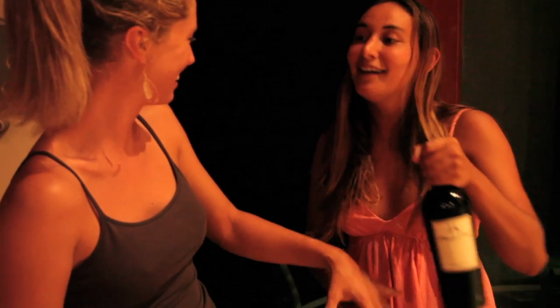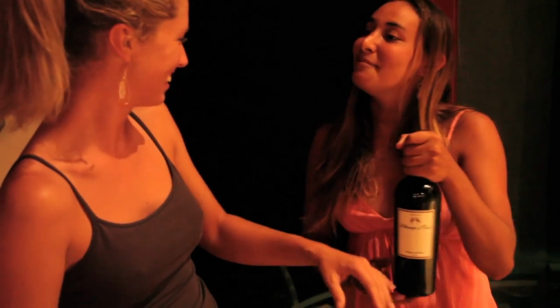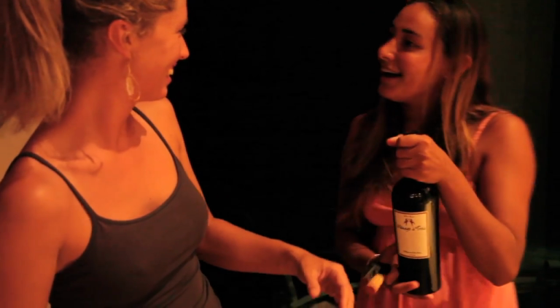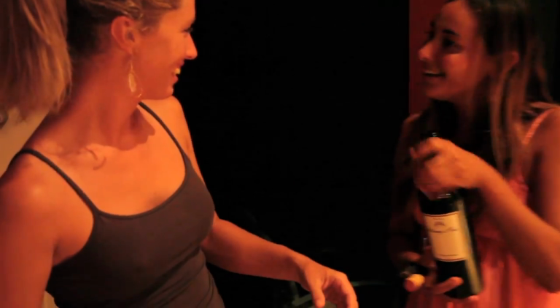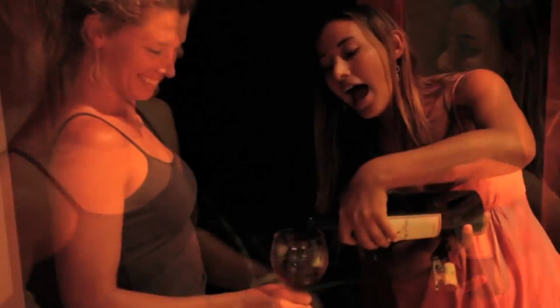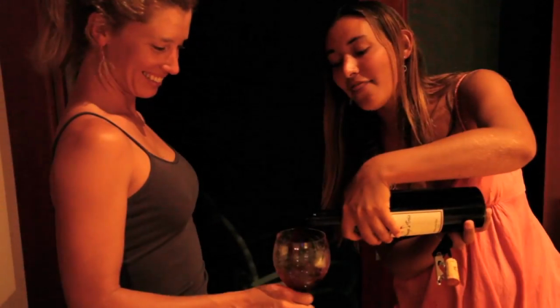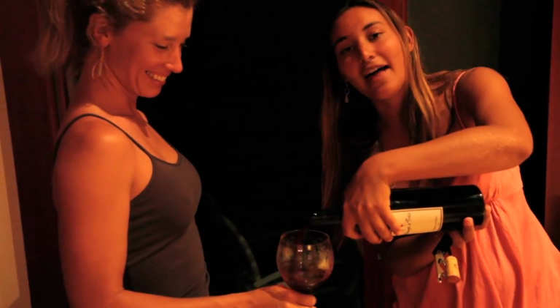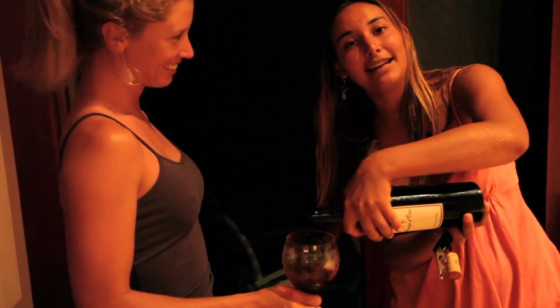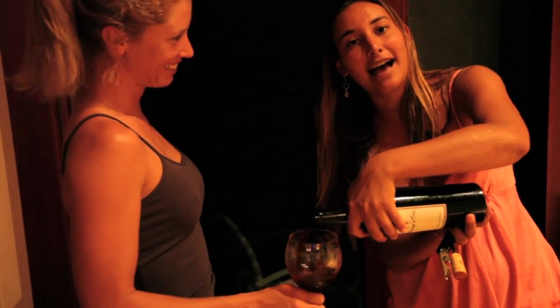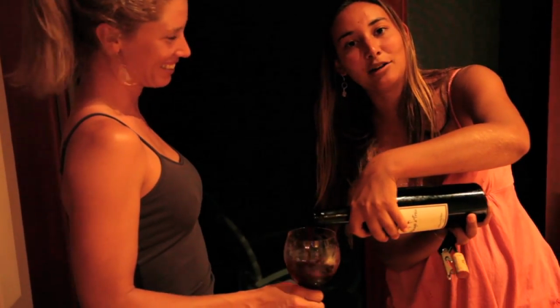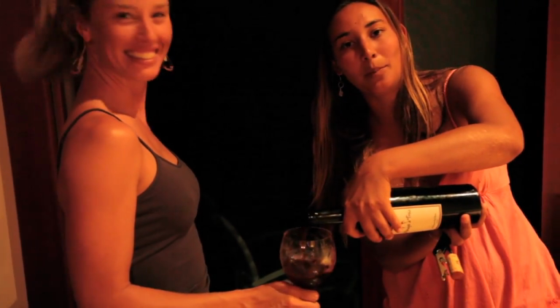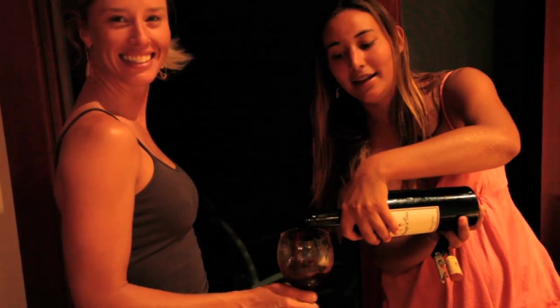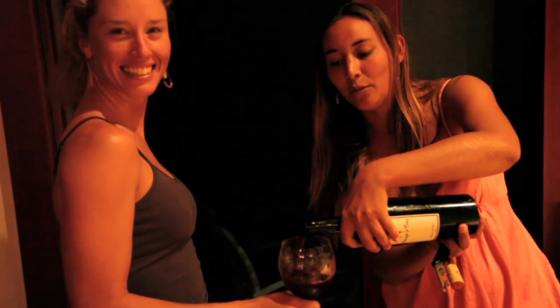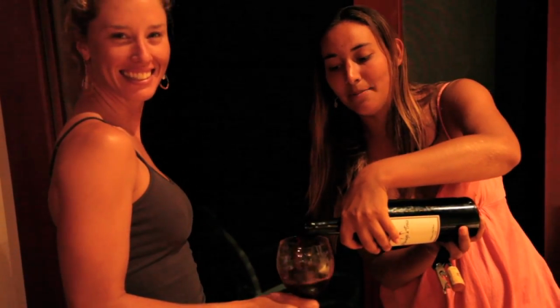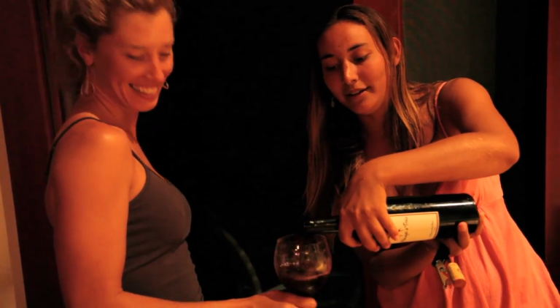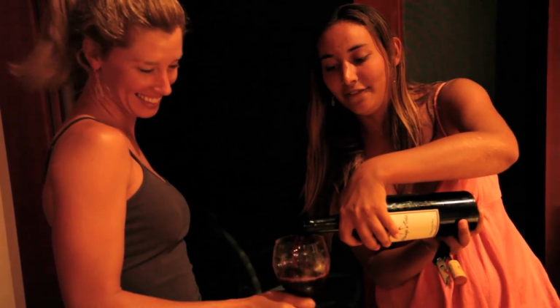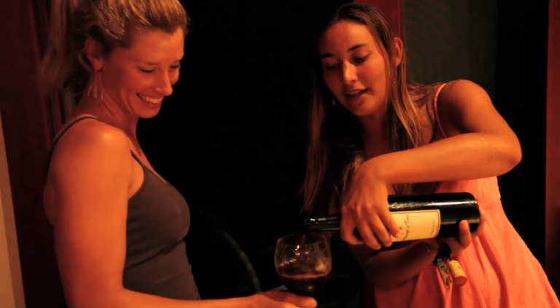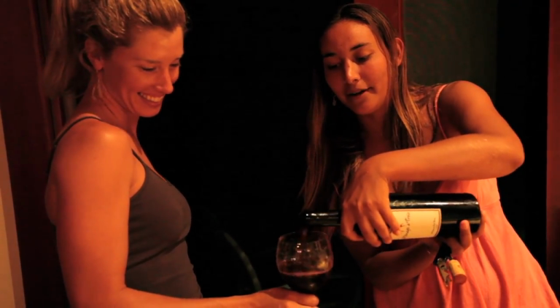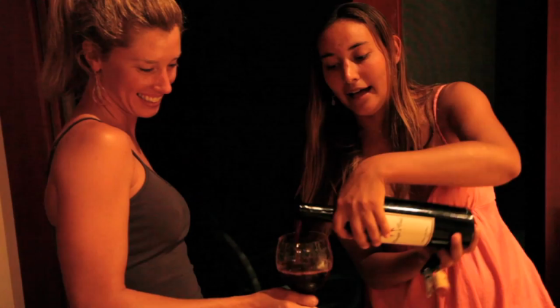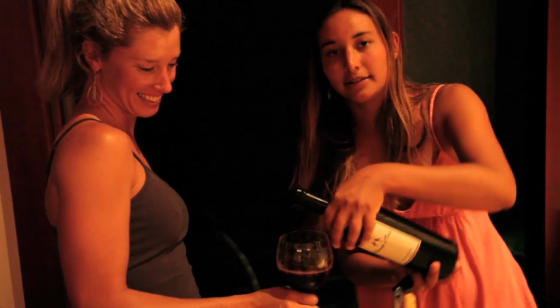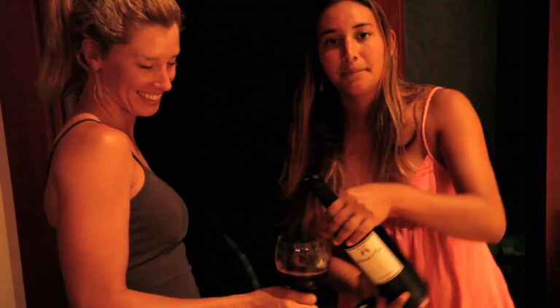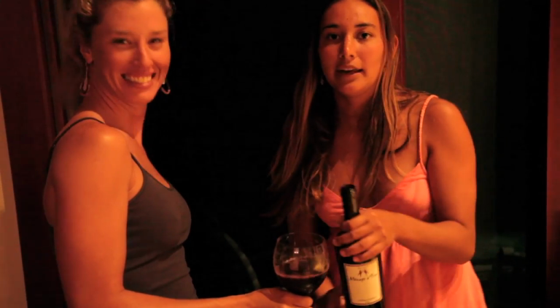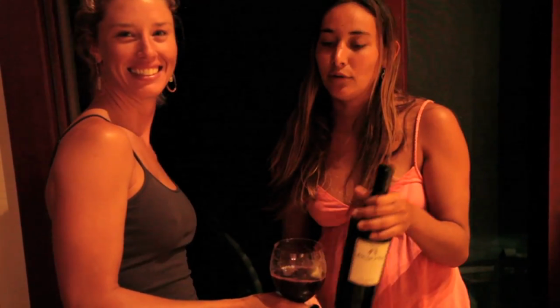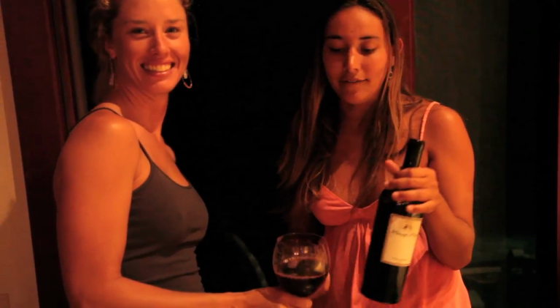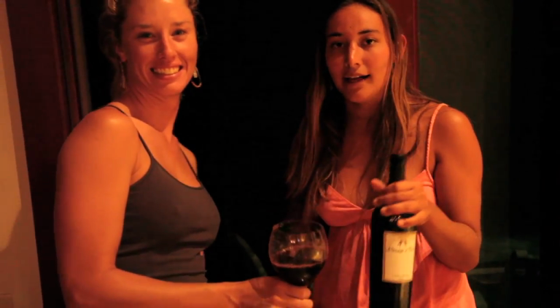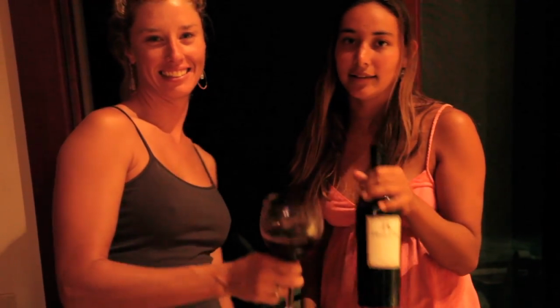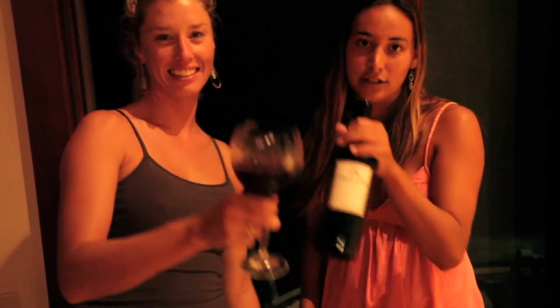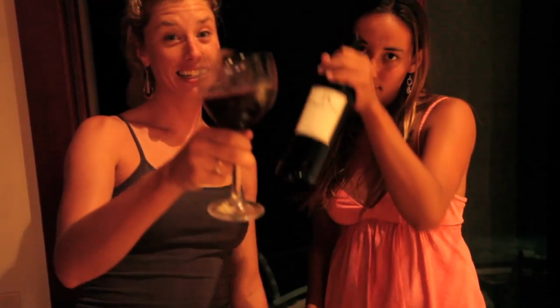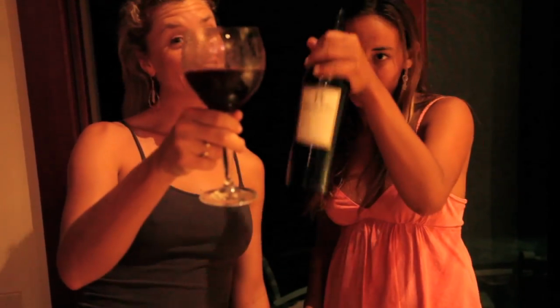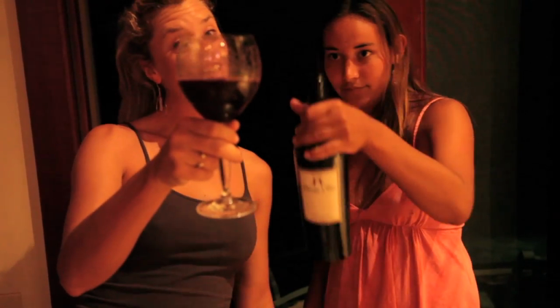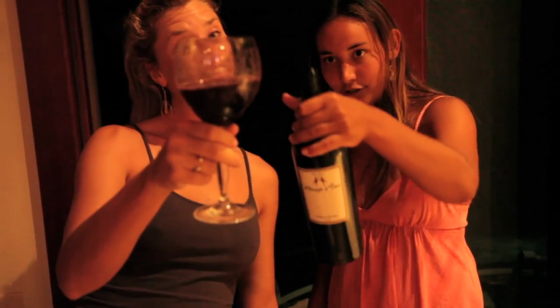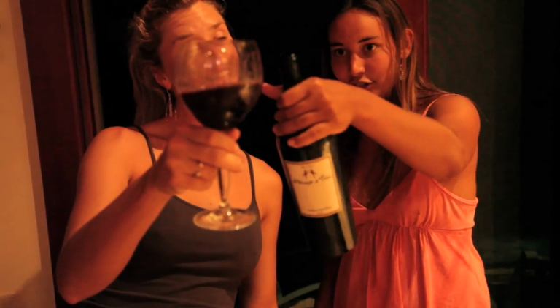And that is how you open a wine bottle and fill up a glass. And if you don't have a glass, then I'm just — cheers! Cheers.